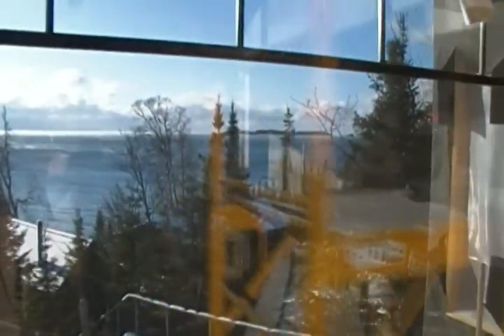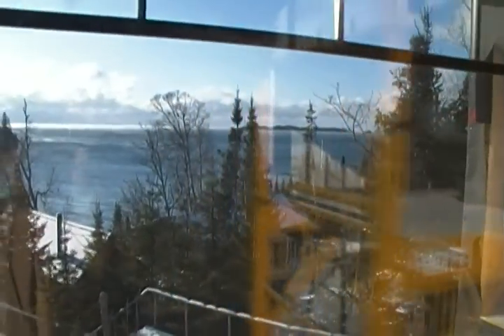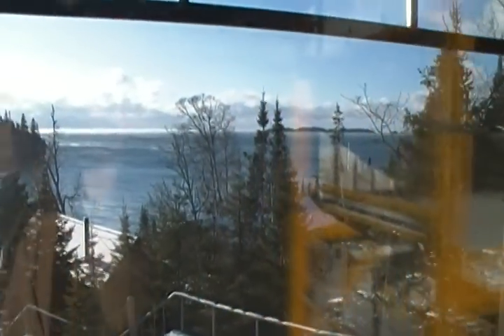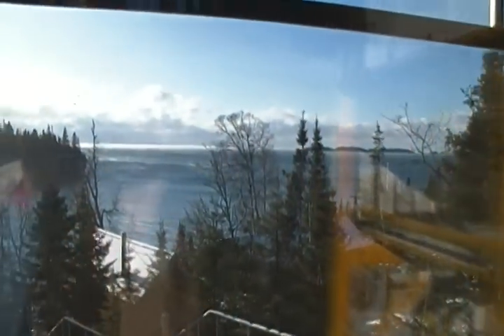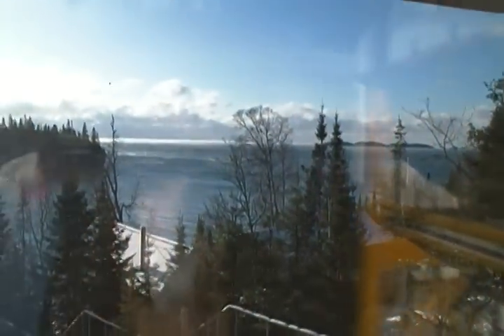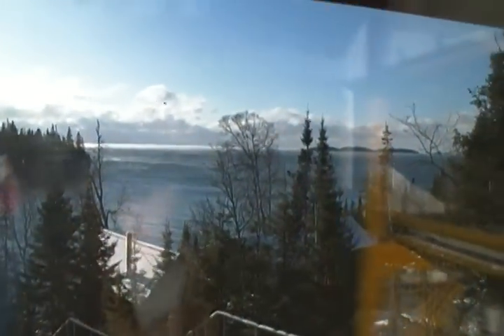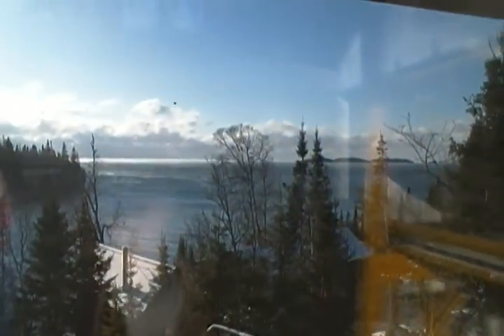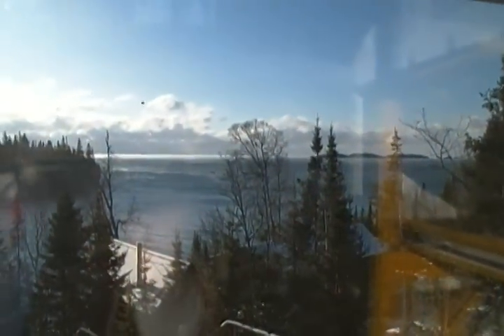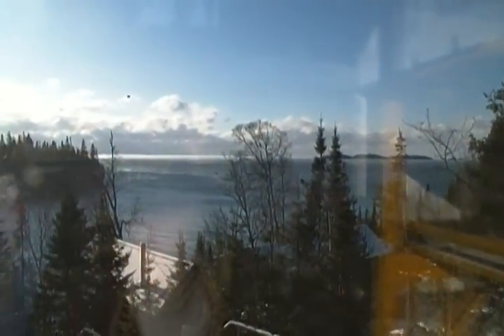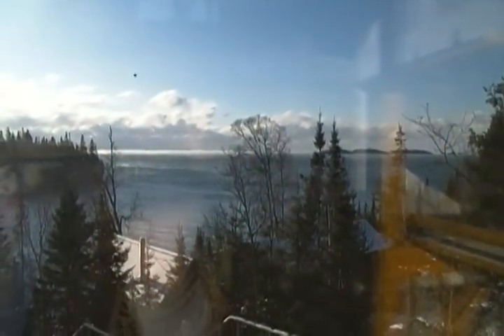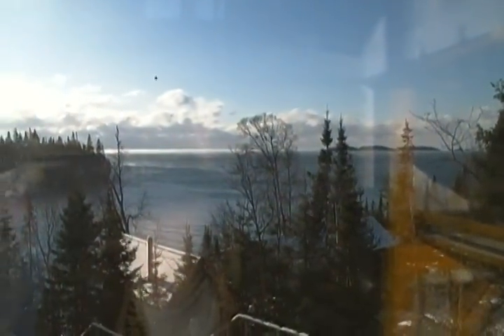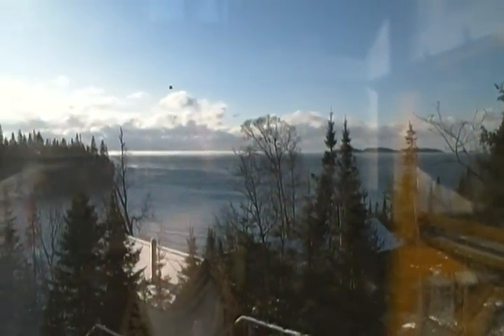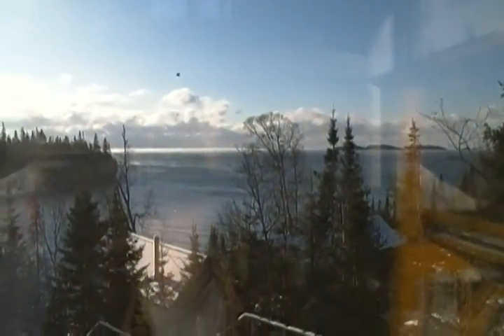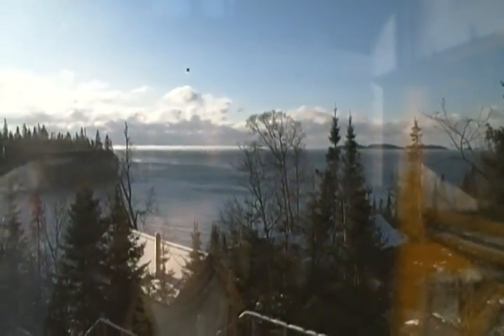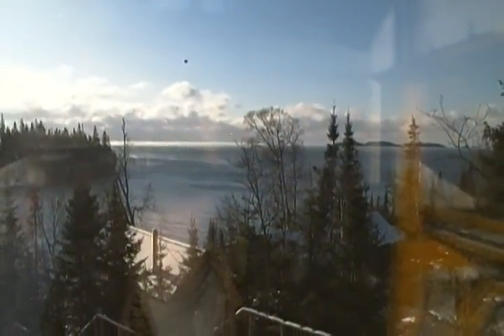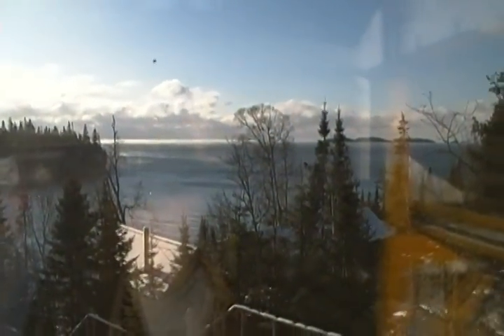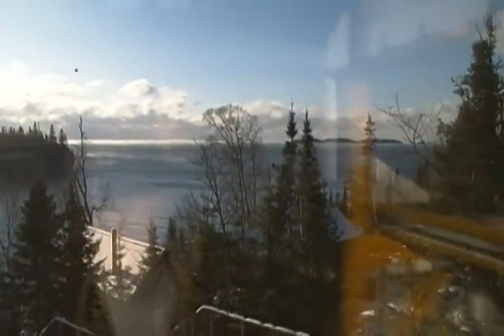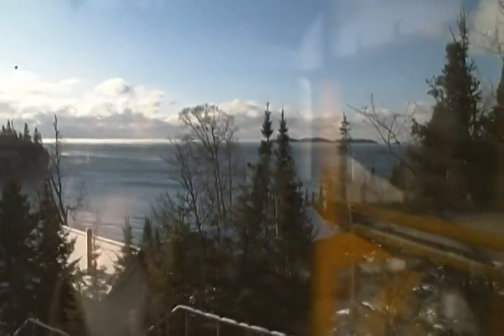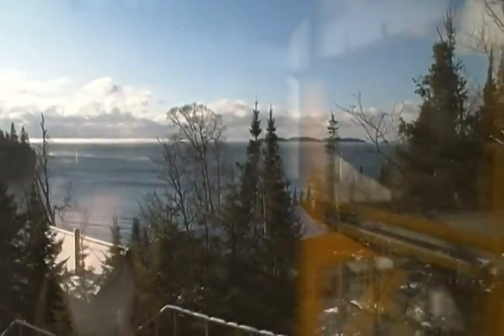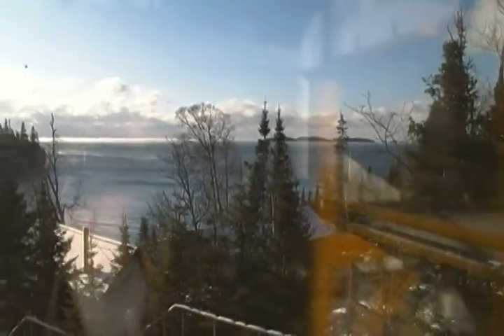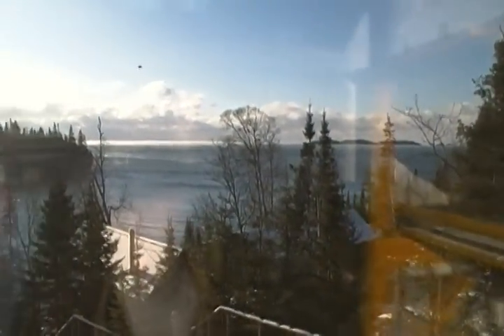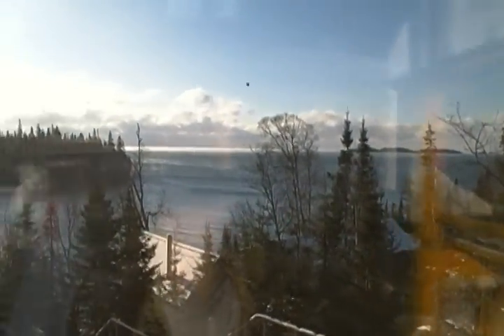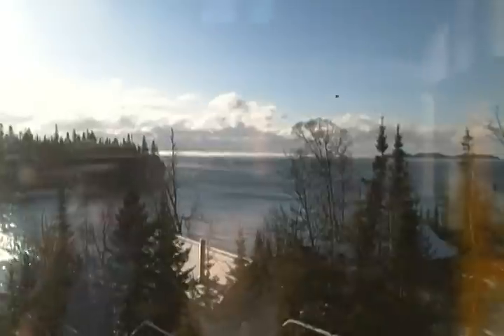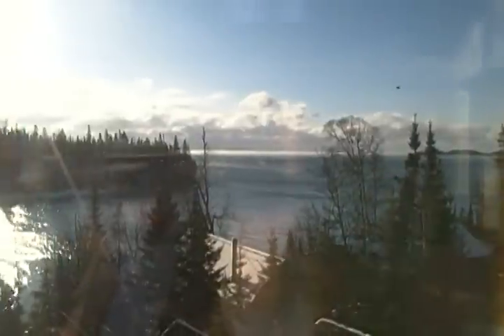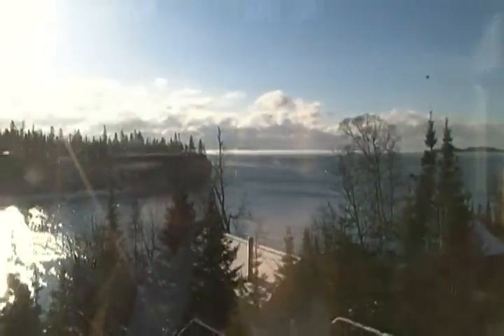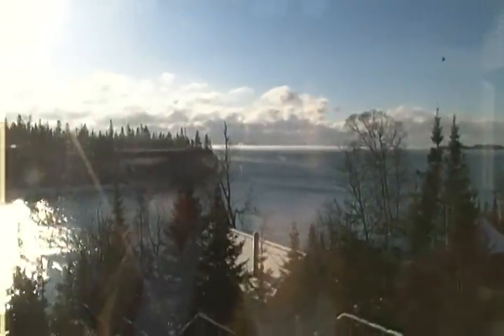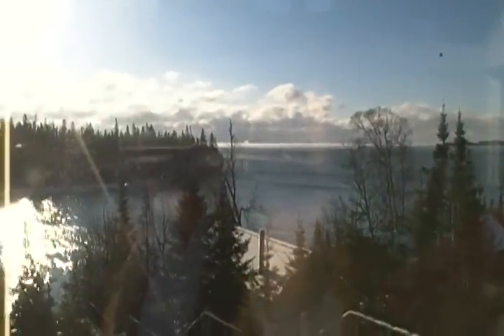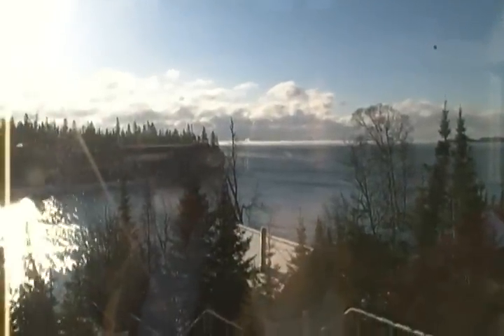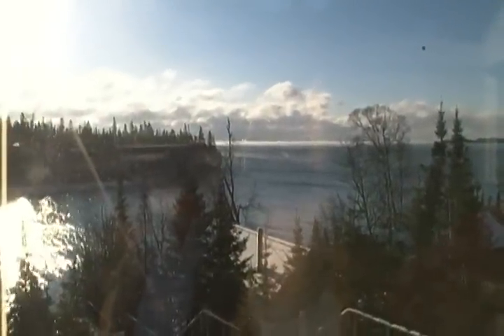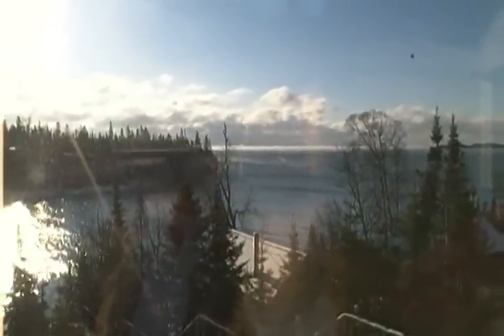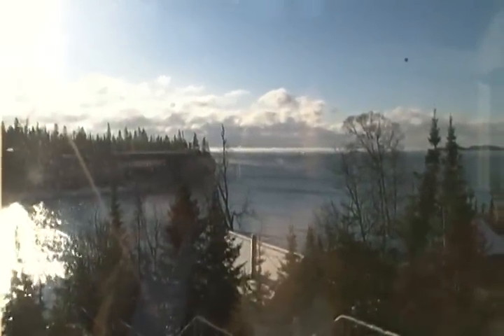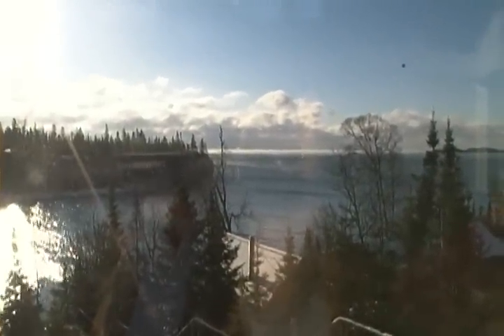Alright, I could stand here and look at this view all day, but I've got to get to work. Later, guys and girls.